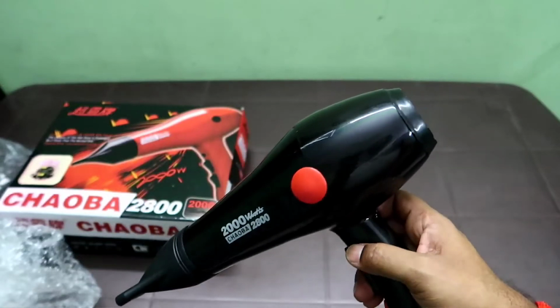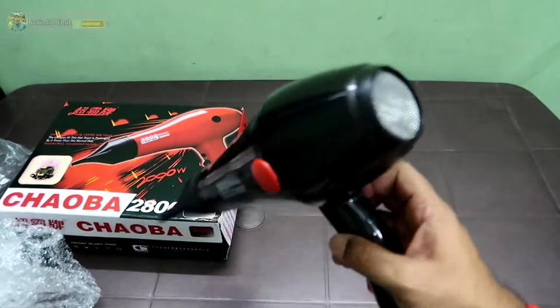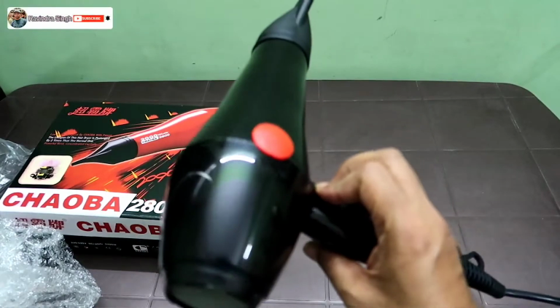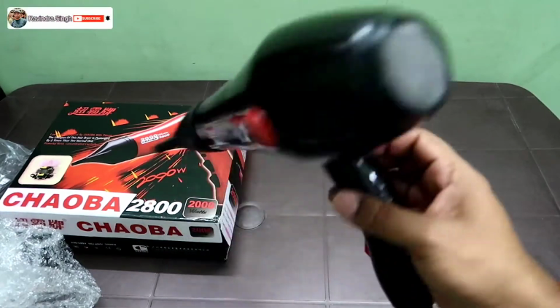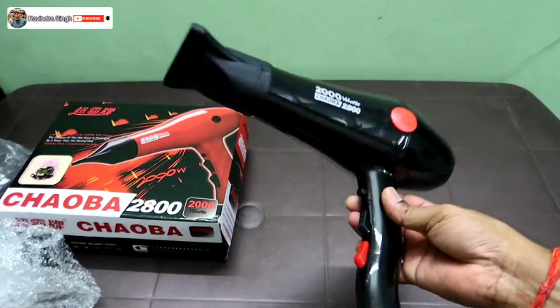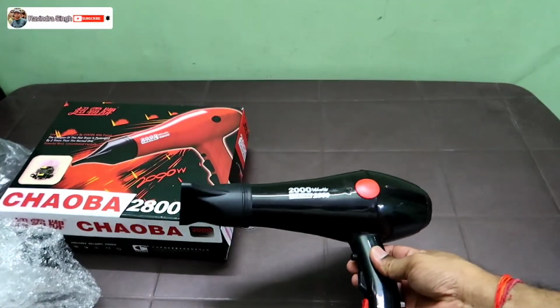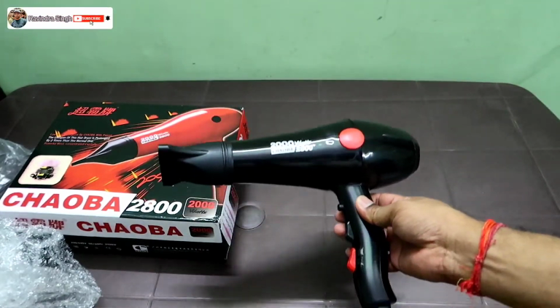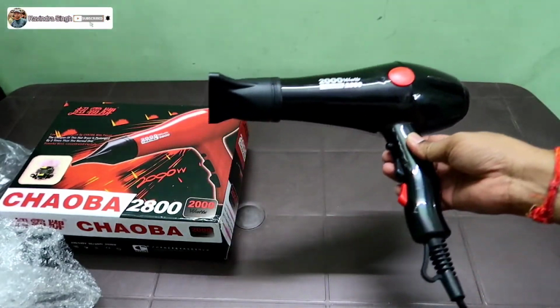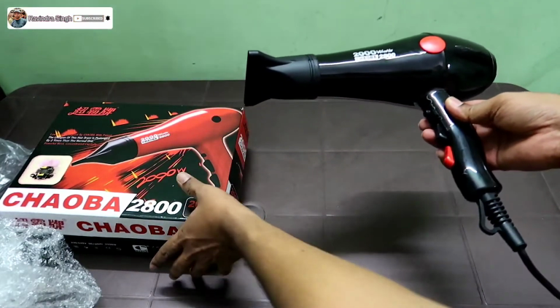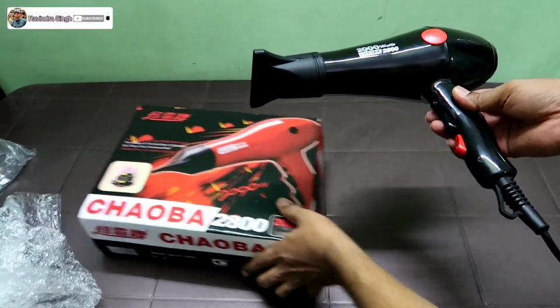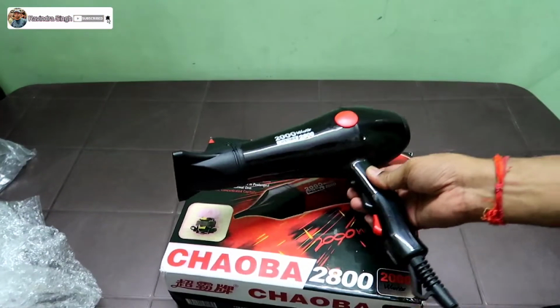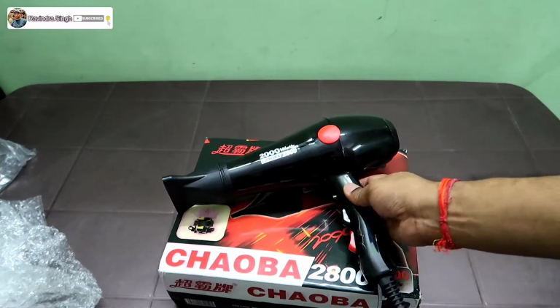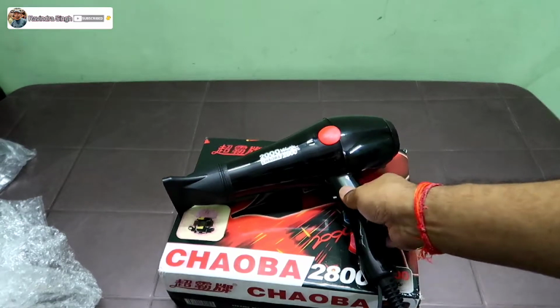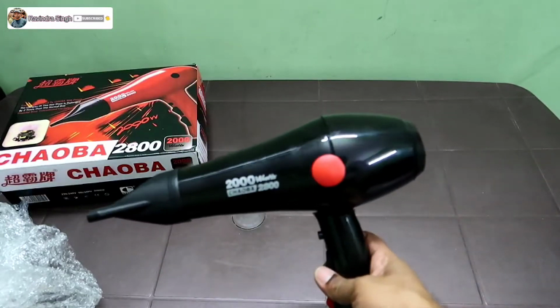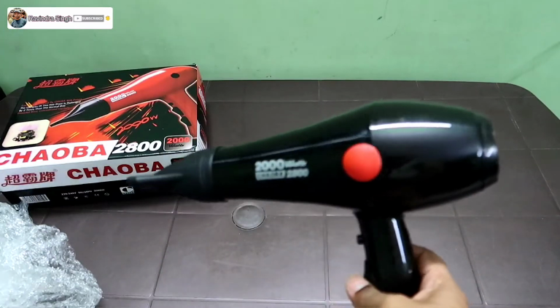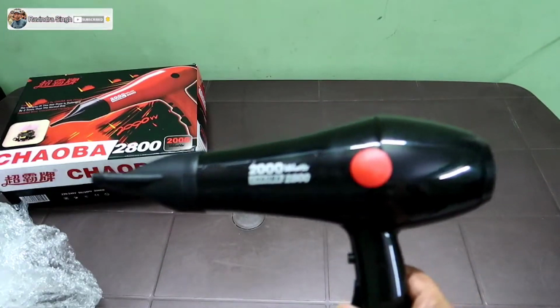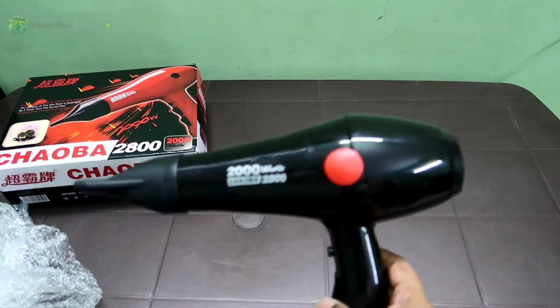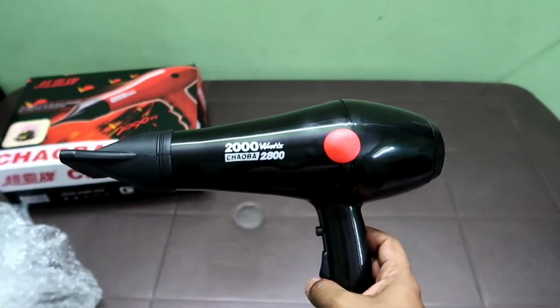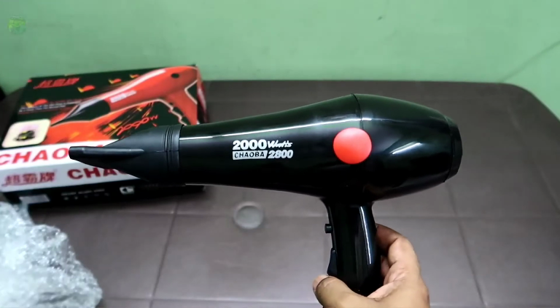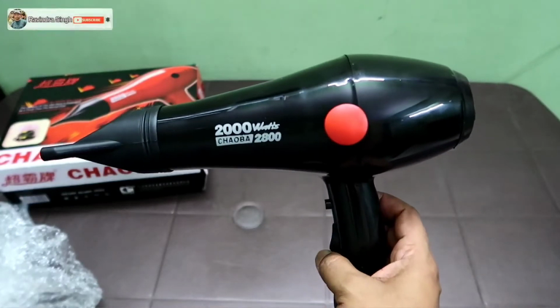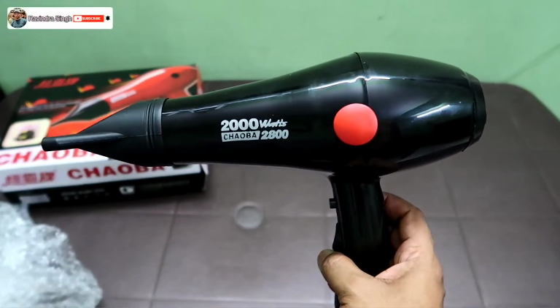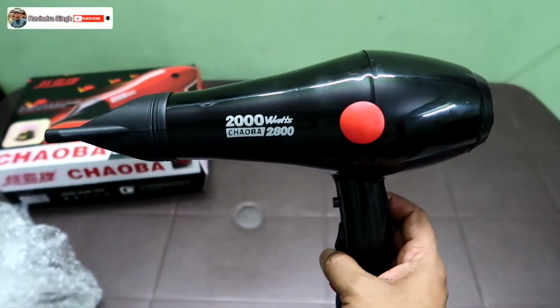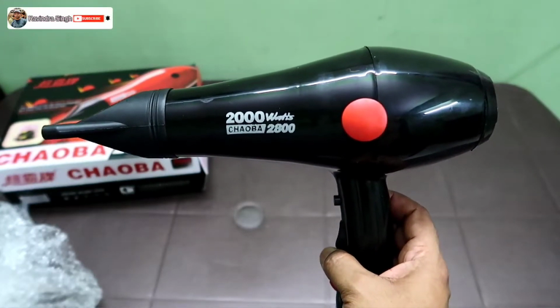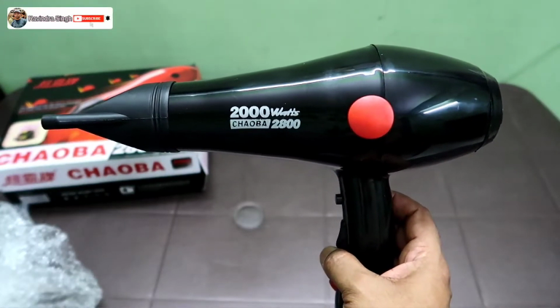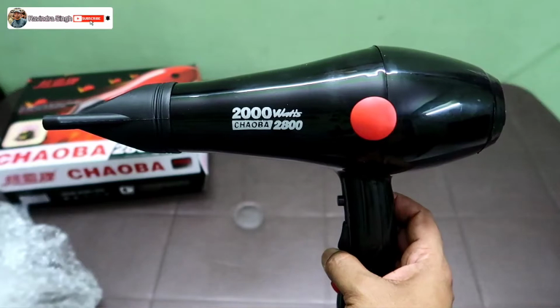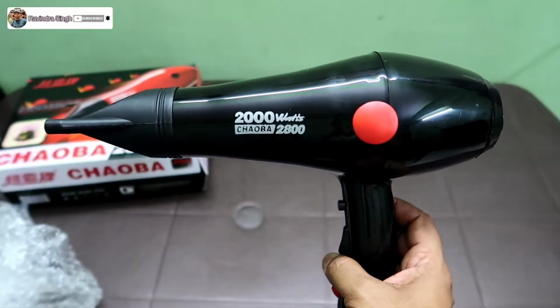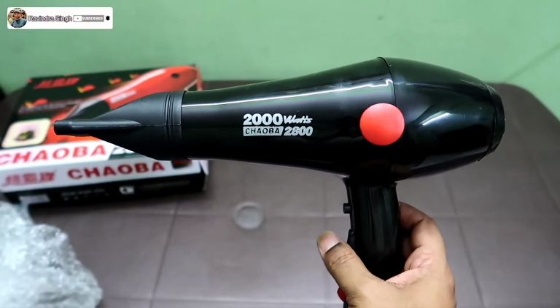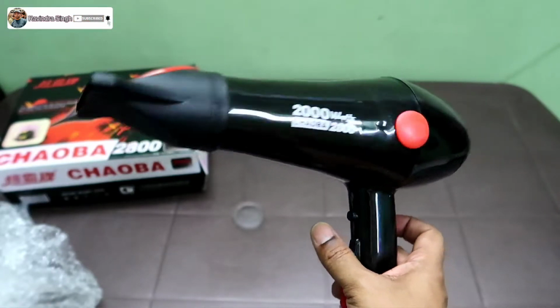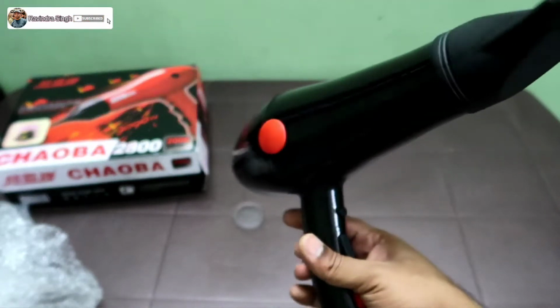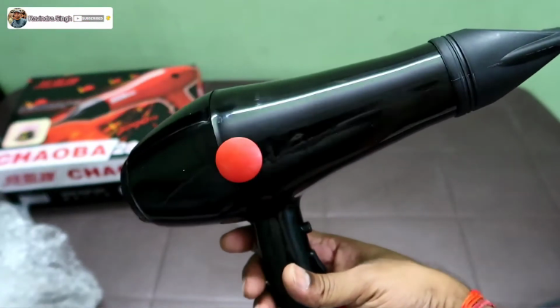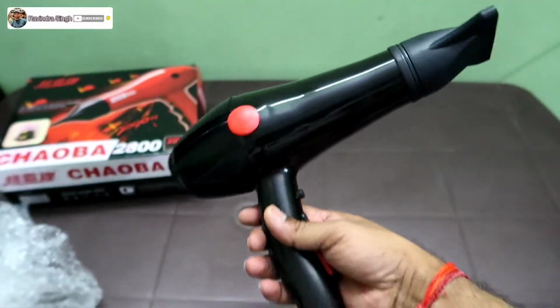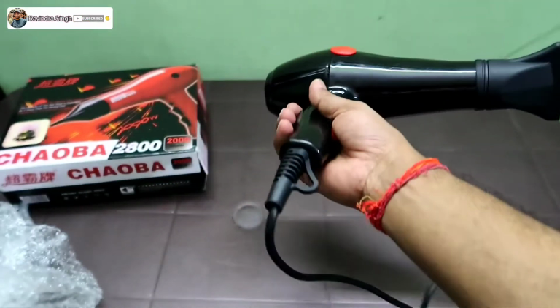It's an amazing product by Chaoba. This is the Chaoba 2800 hair dryer, 2000 watts model.